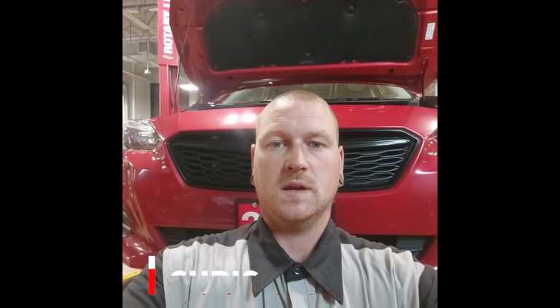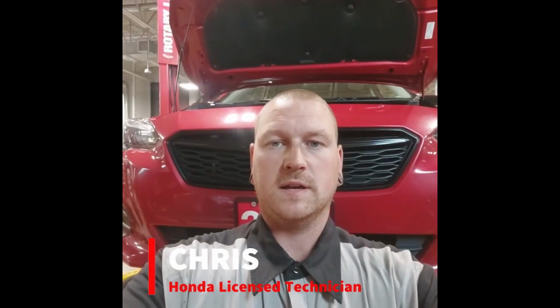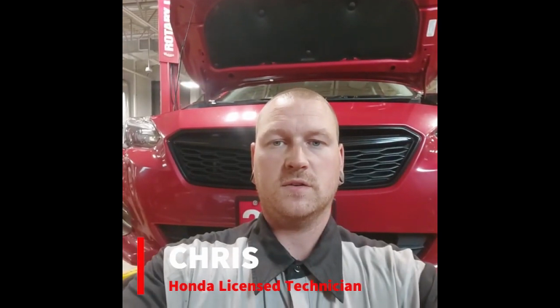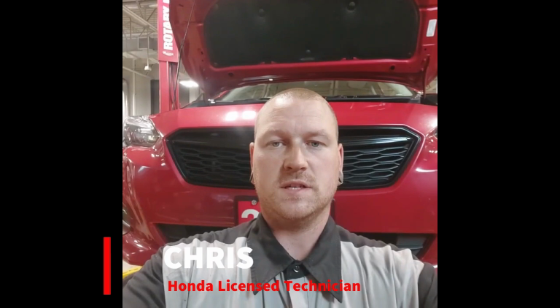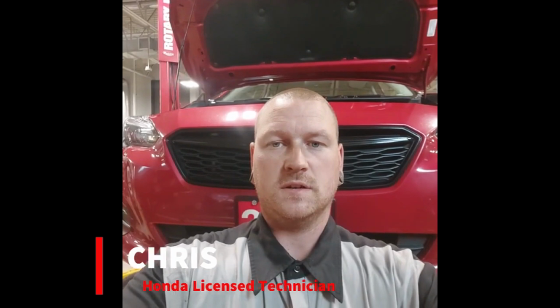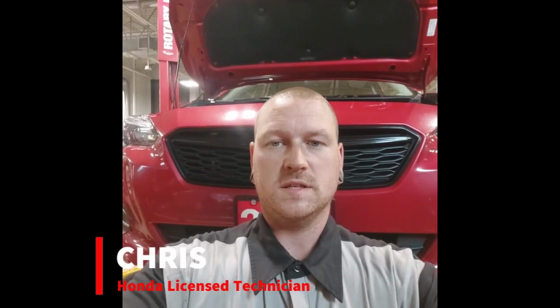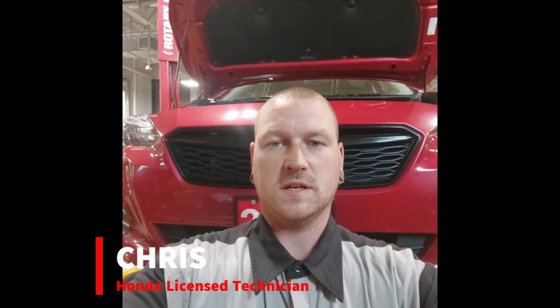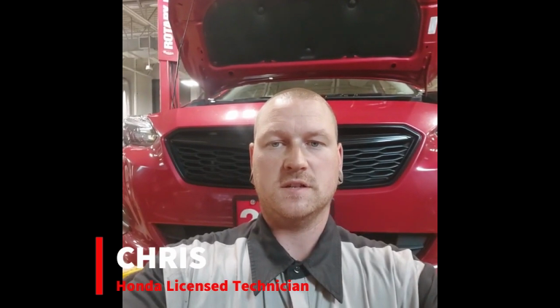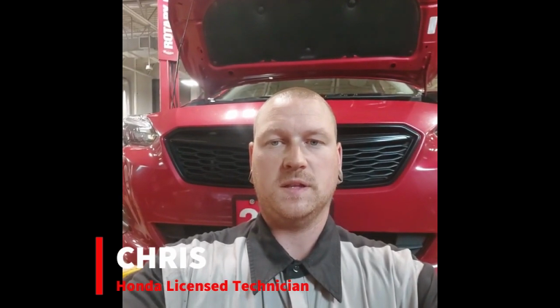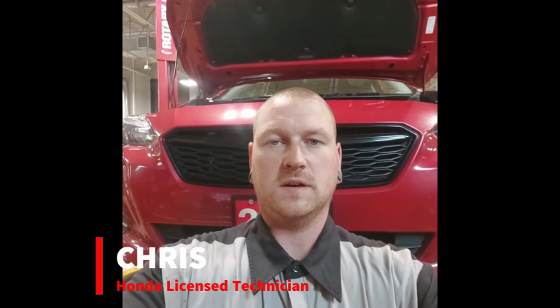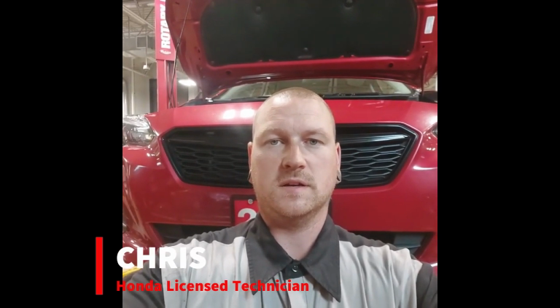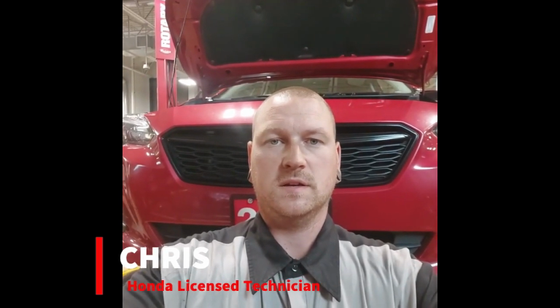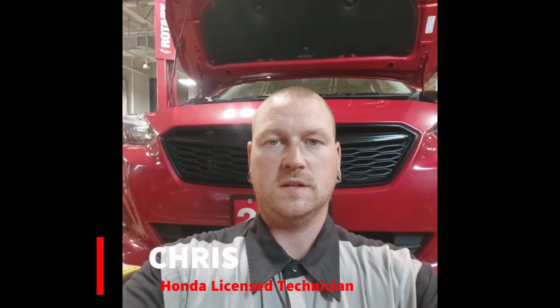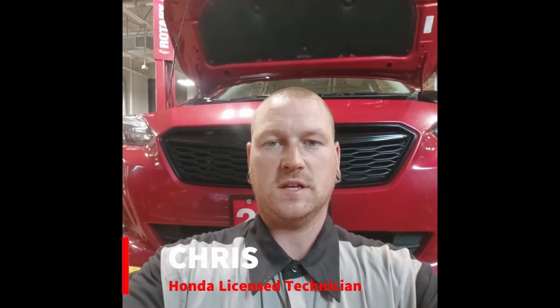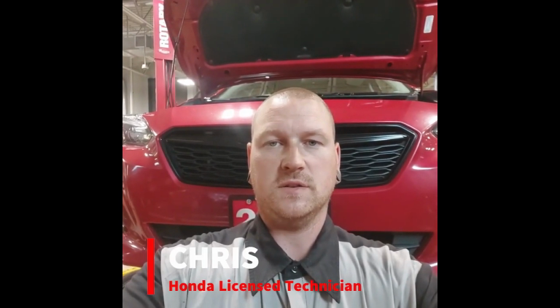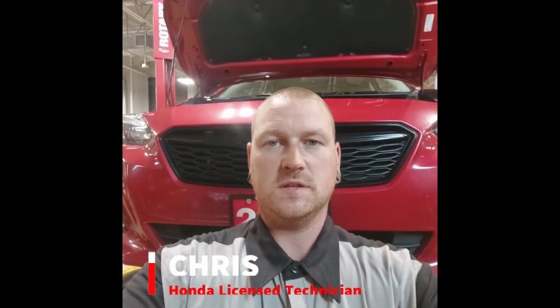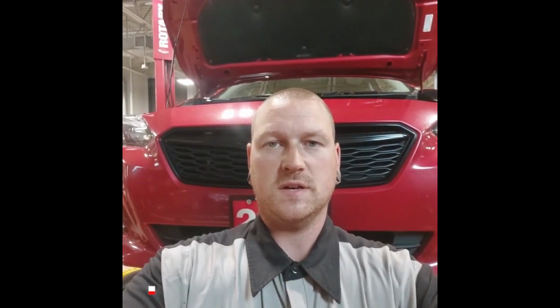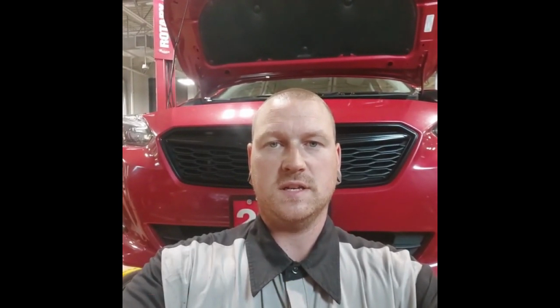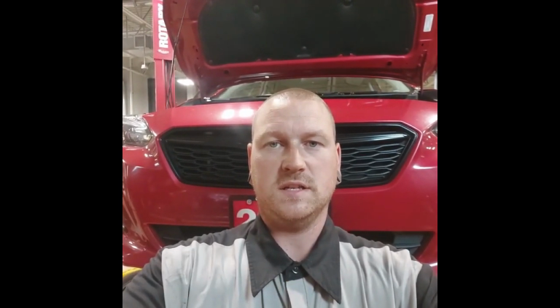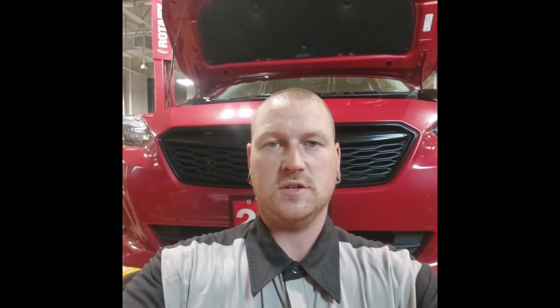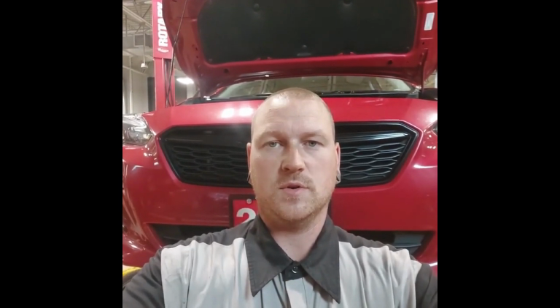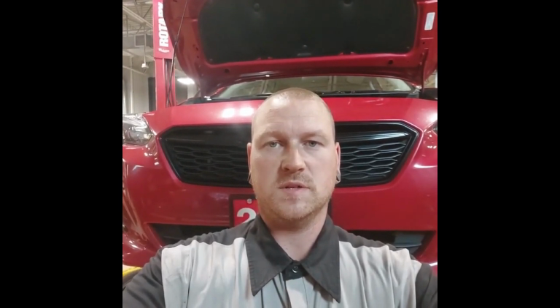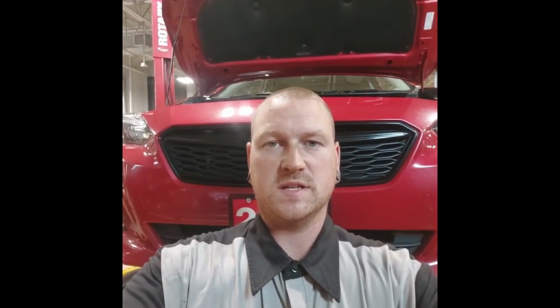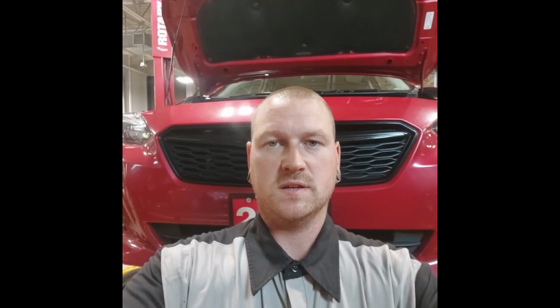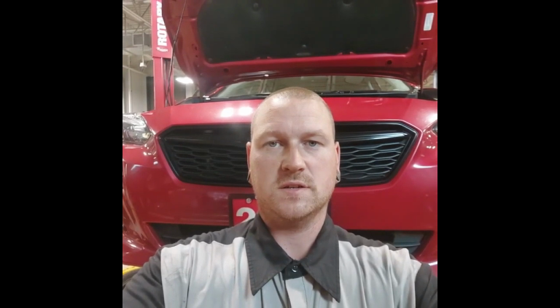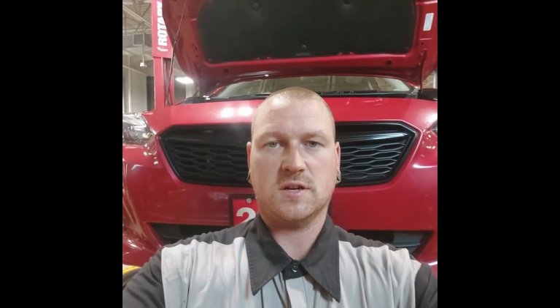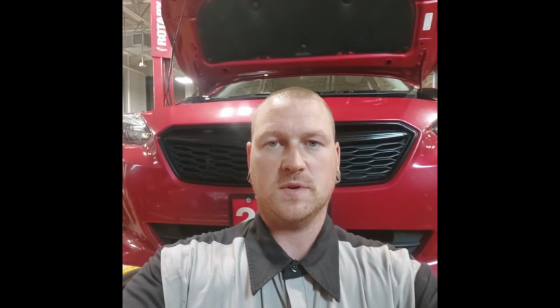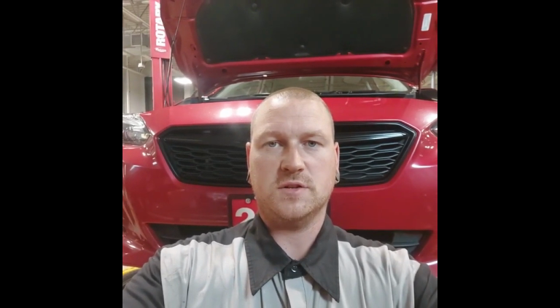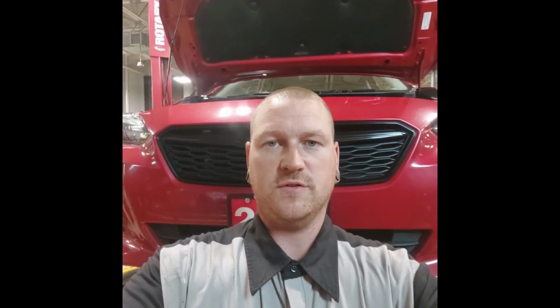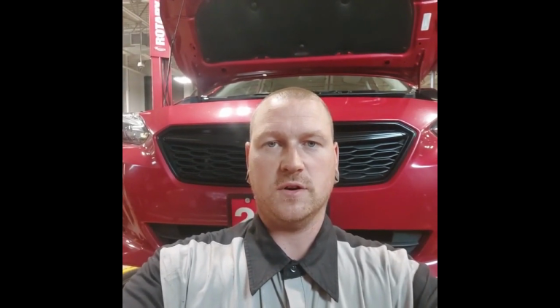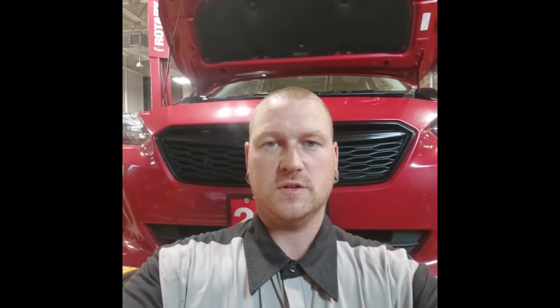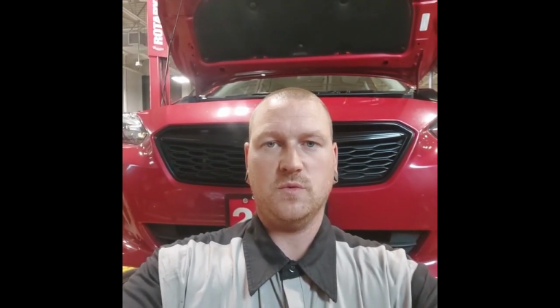Hi, Chris here, Licensed Technician at Midland Honda. Let's check out this 2018 Subaru Impreza, stock number 24211C.